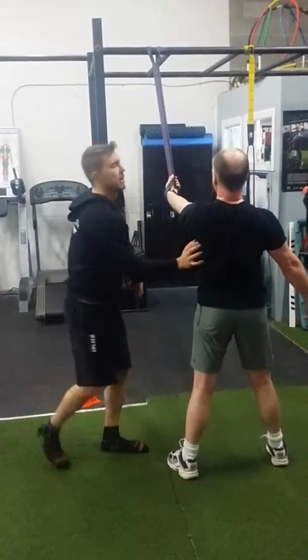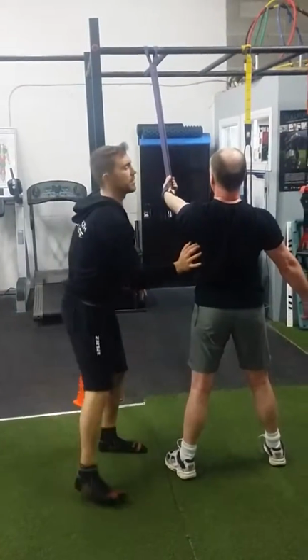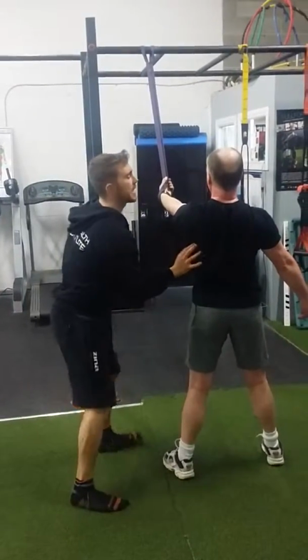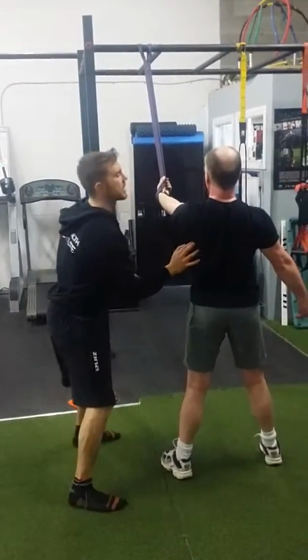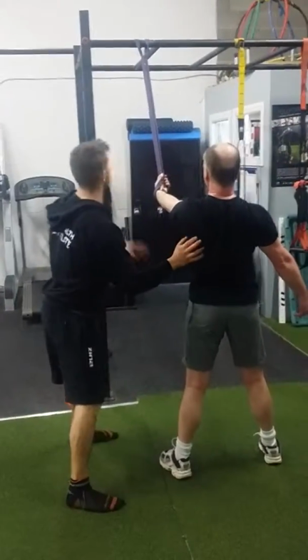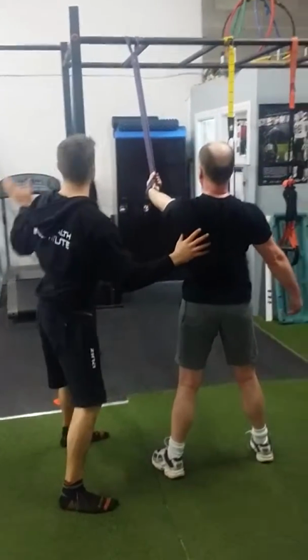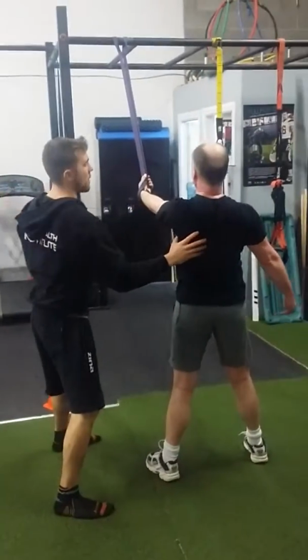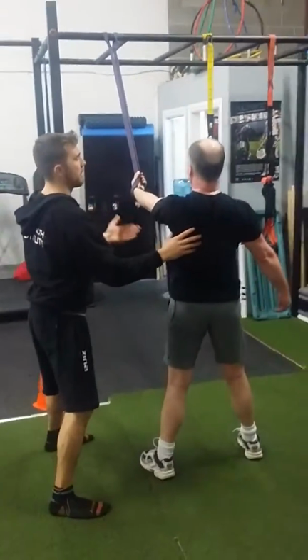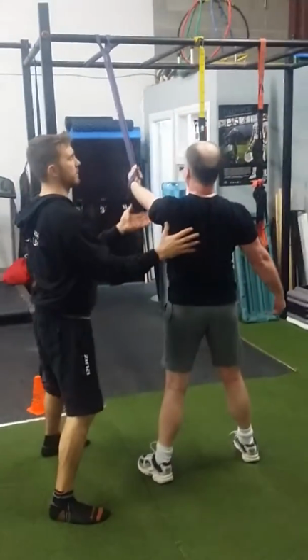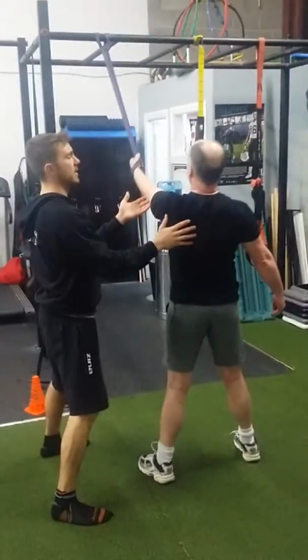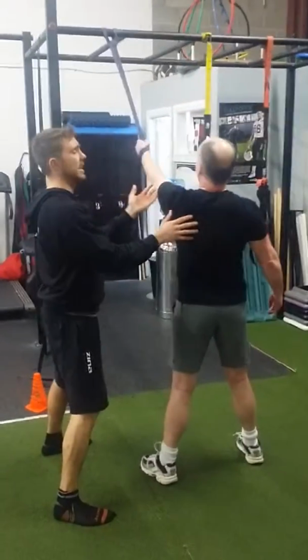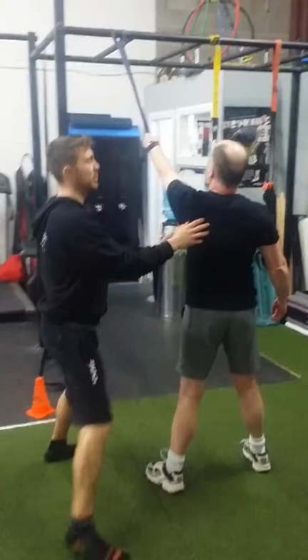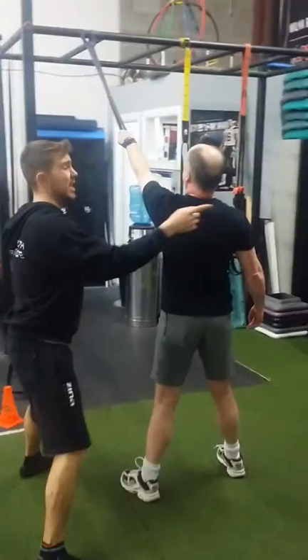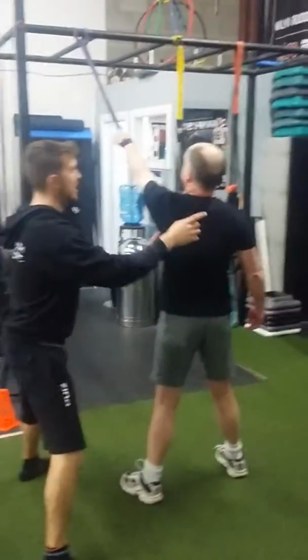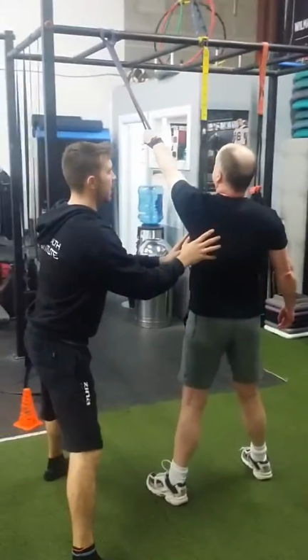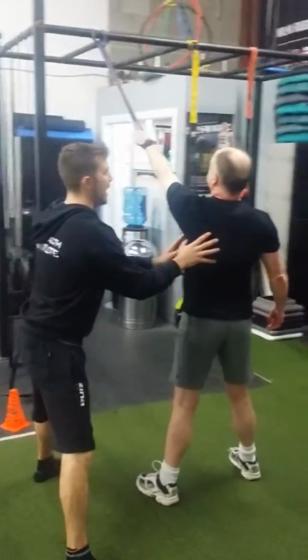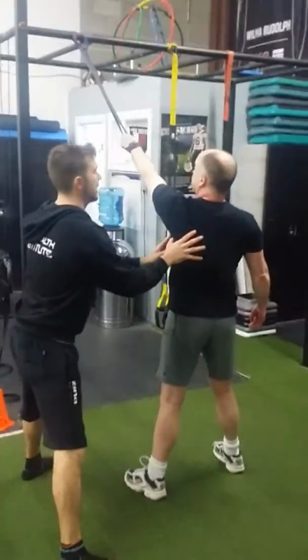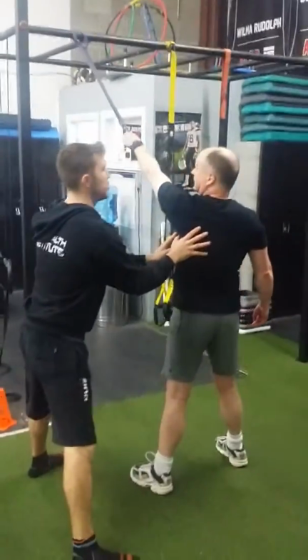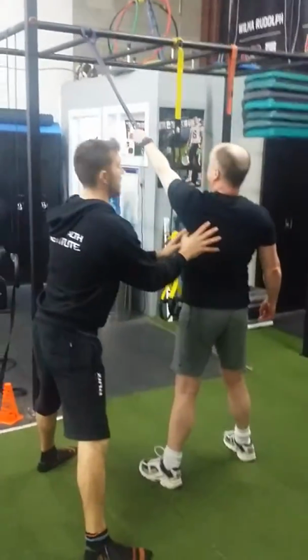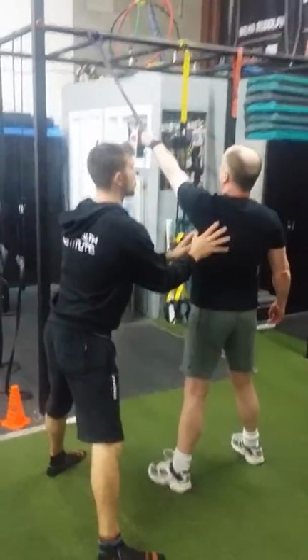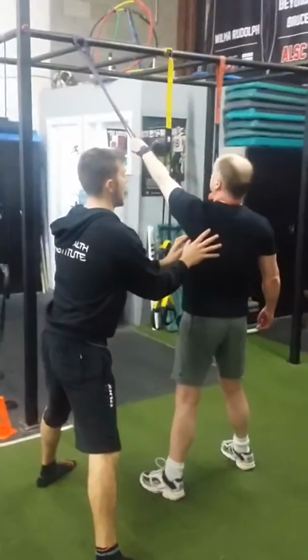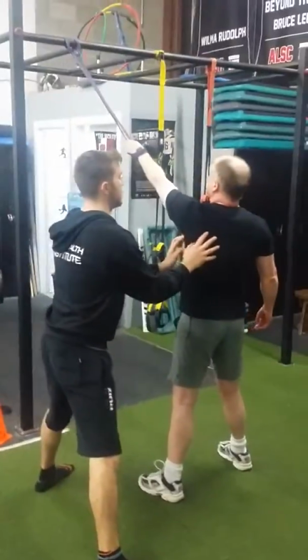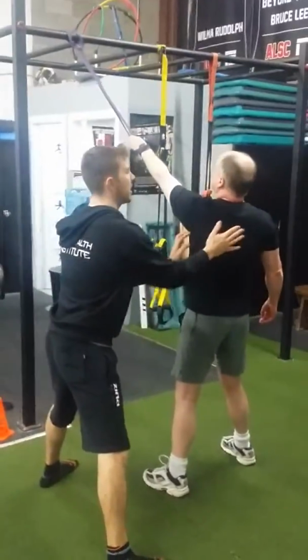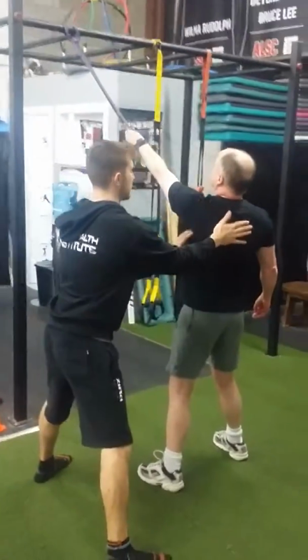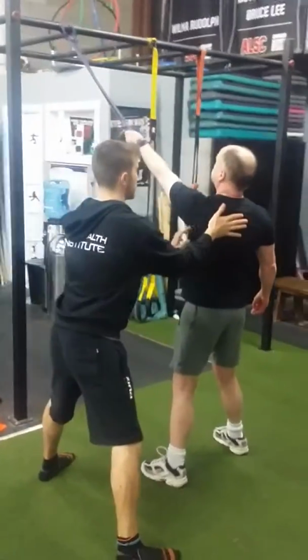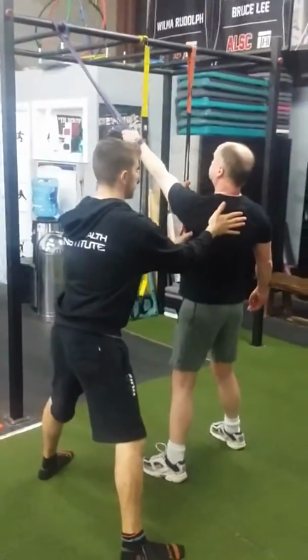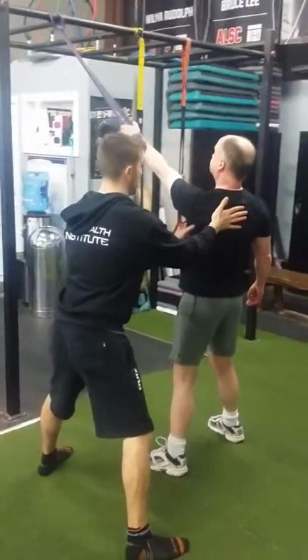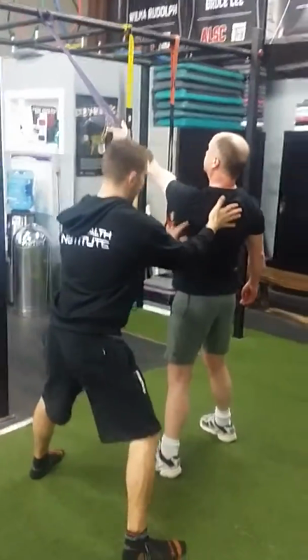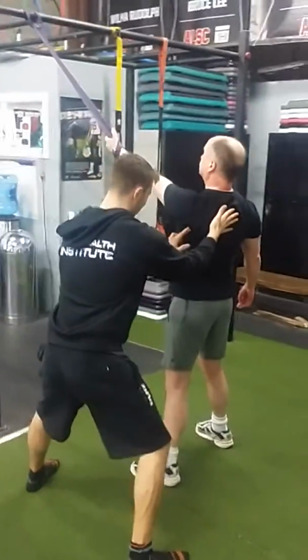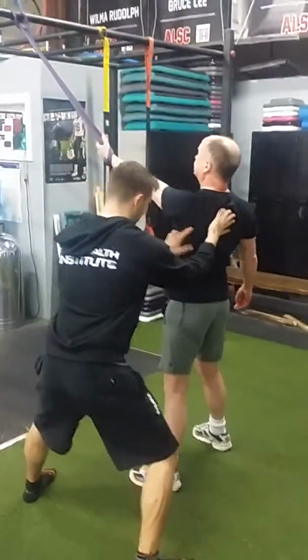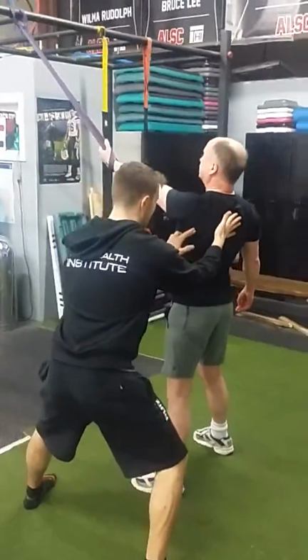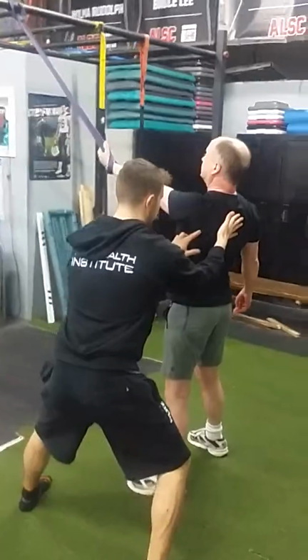This exercise is a great warm-up for everything else — any time you do chest work, any time you do any shoulder activity. It strengthens your shoulder joint. Get that lat active.